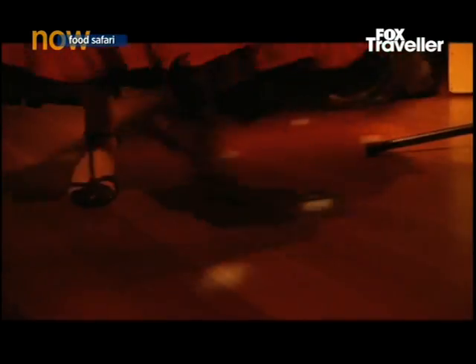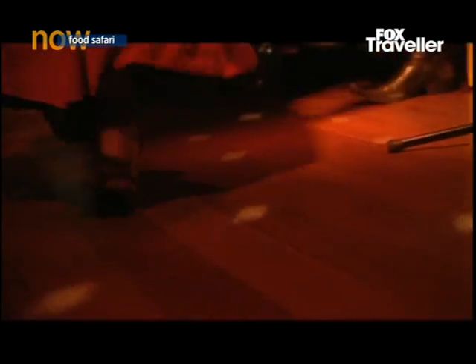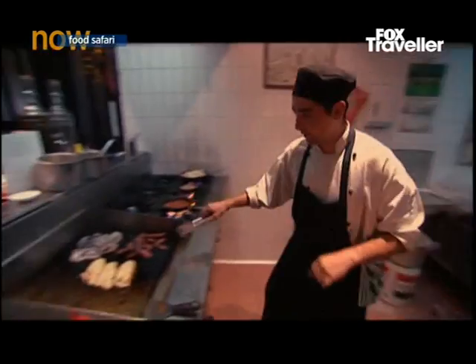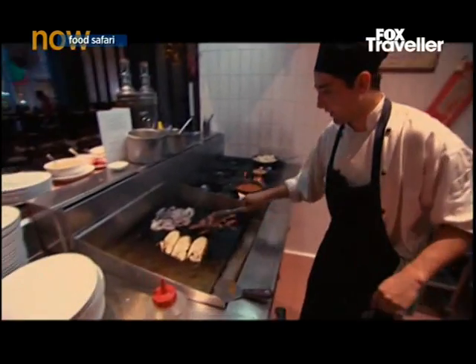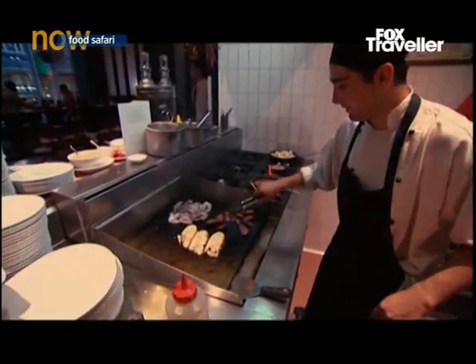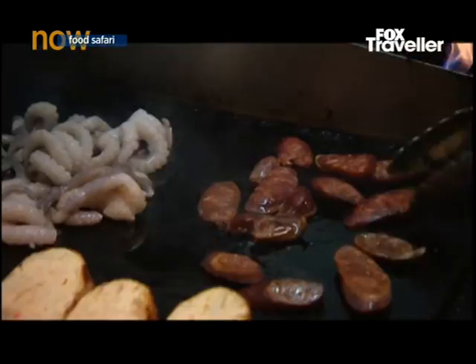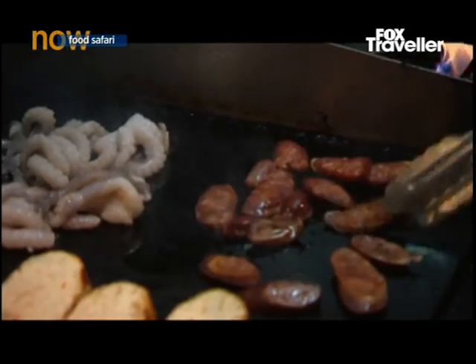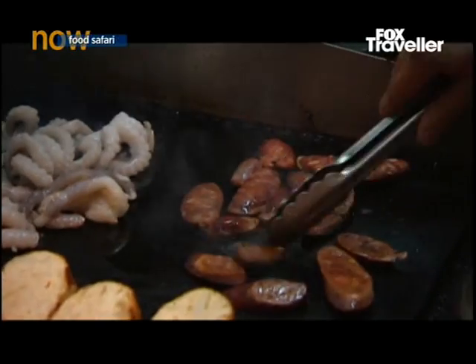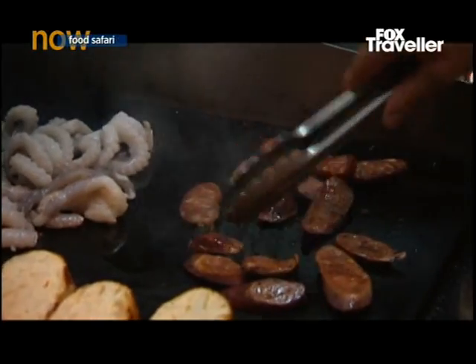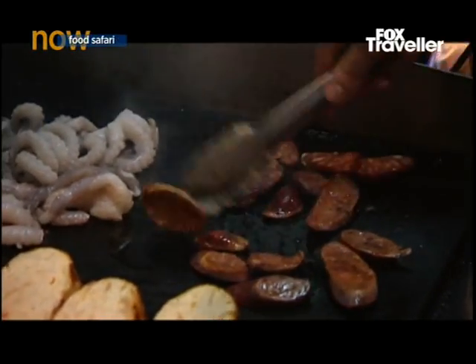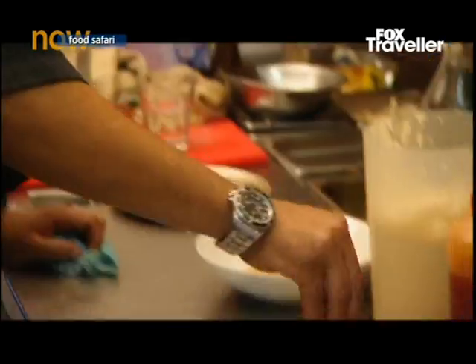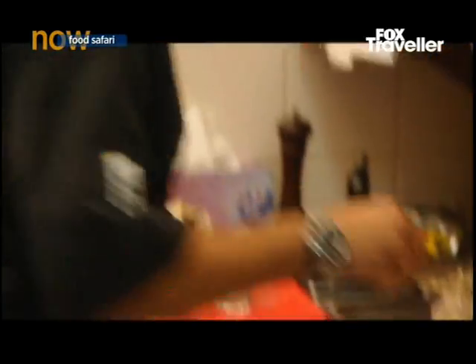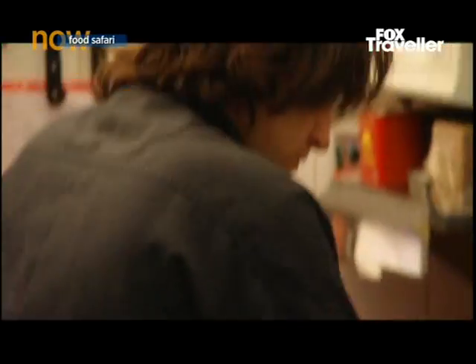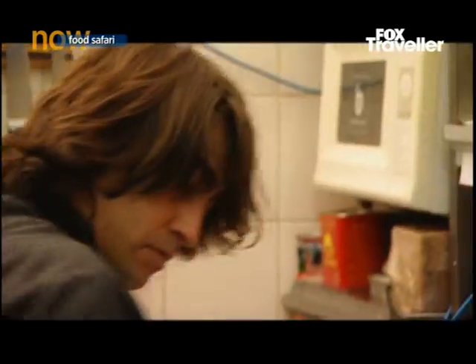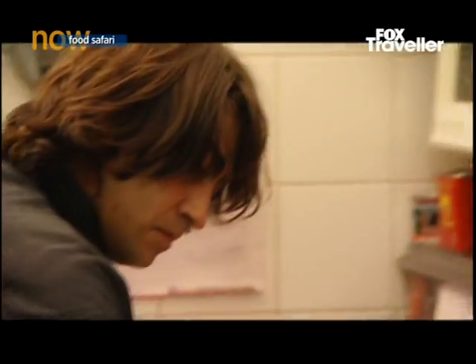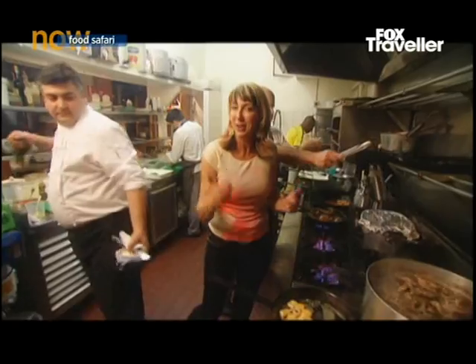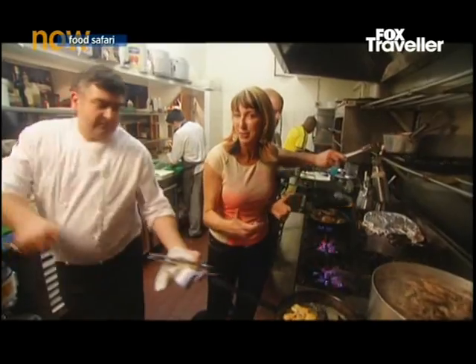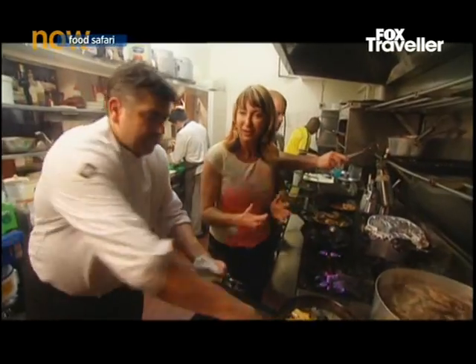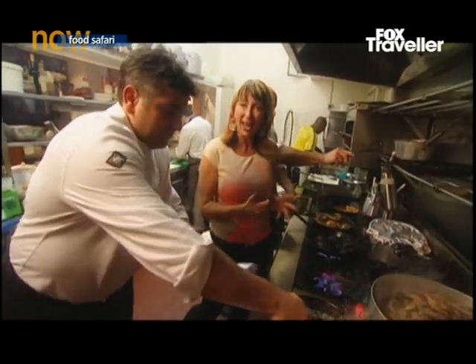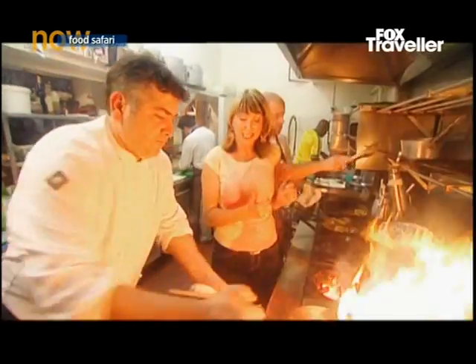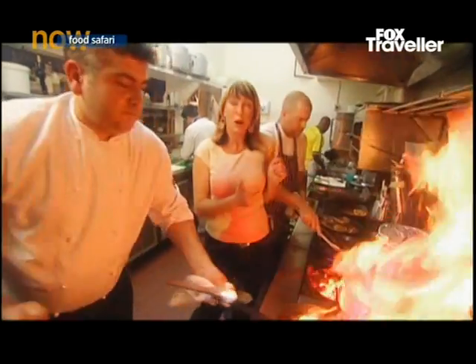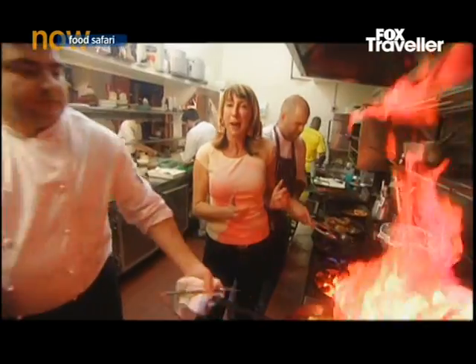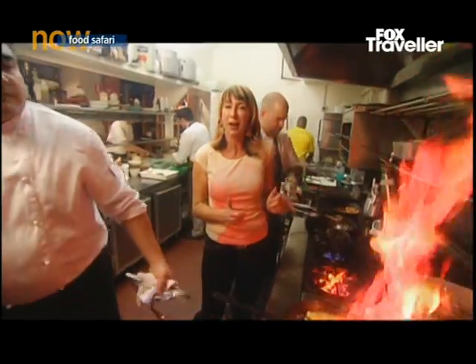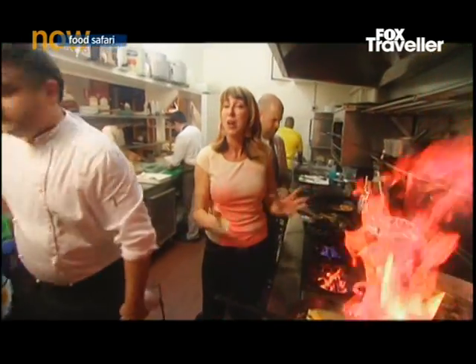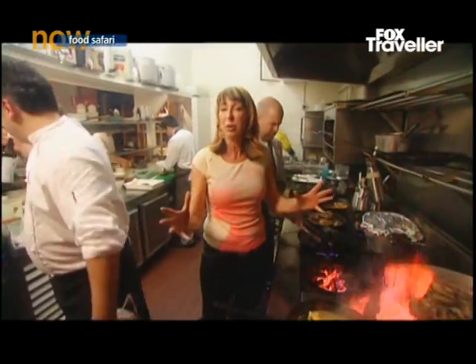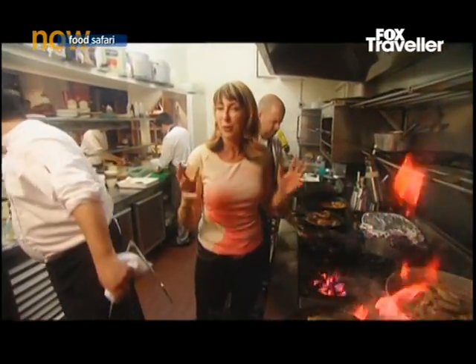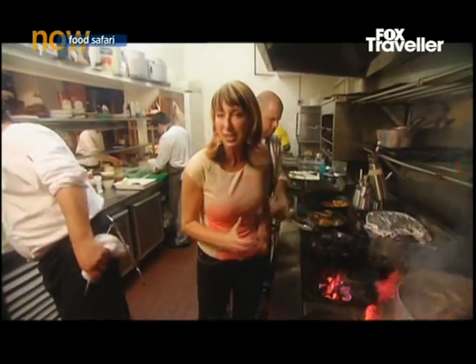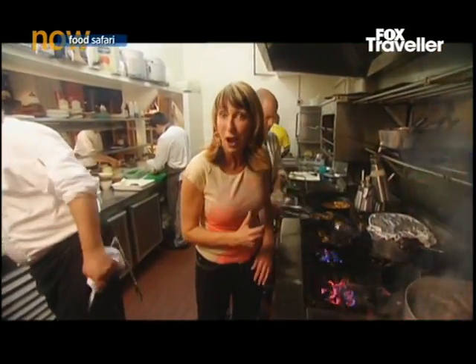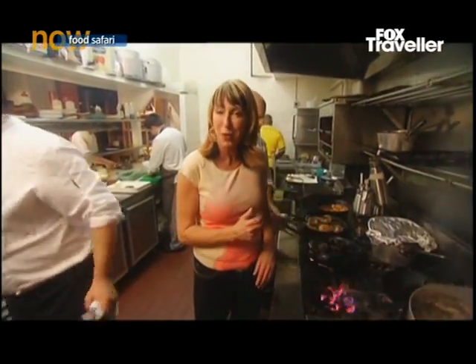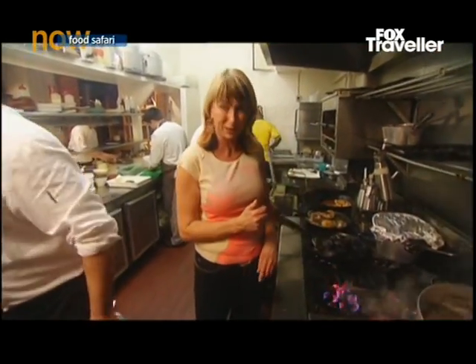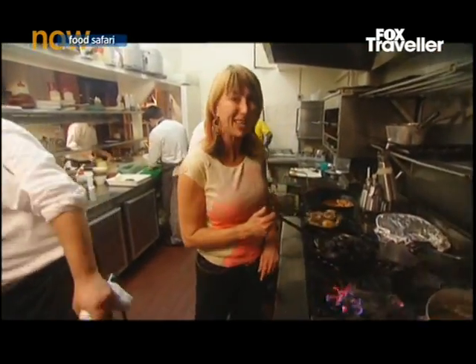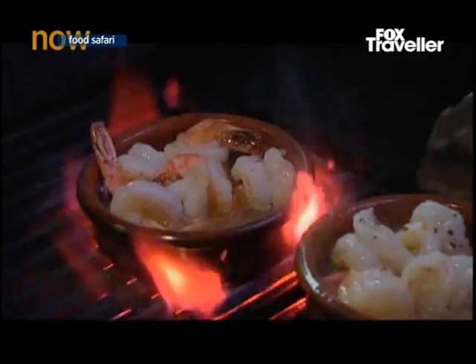There's something about being in a Spanish kitchen that makes your heart beat faster — the speed the chefs work, the smell of garlic, saffron and paprika. Welcome to the fast, fiery world of Spanish food.